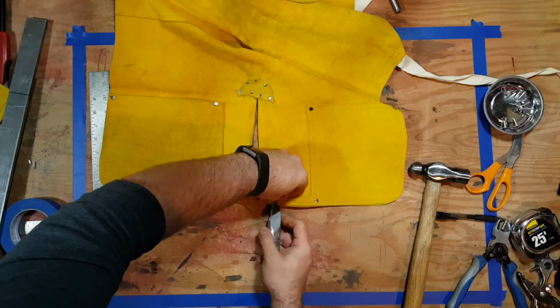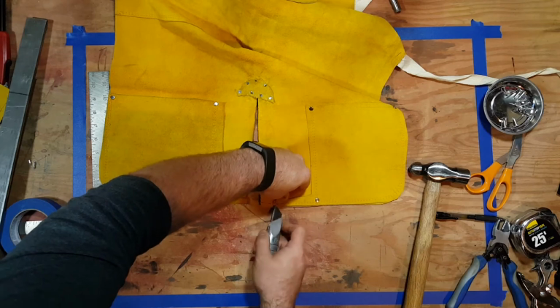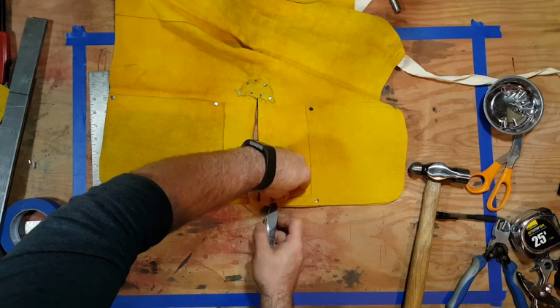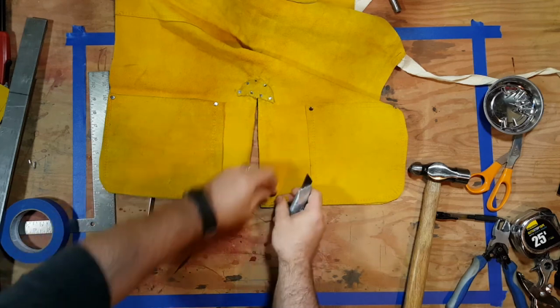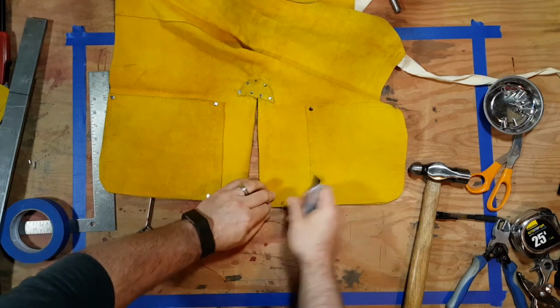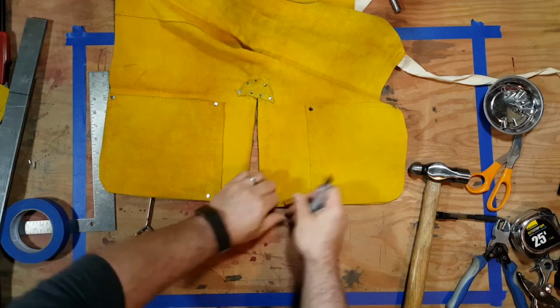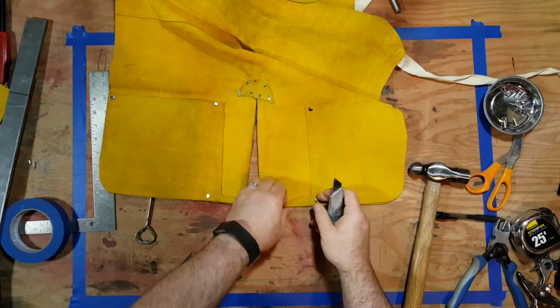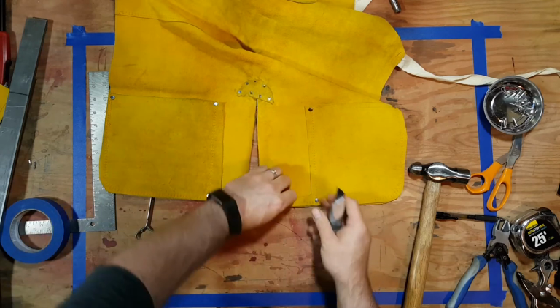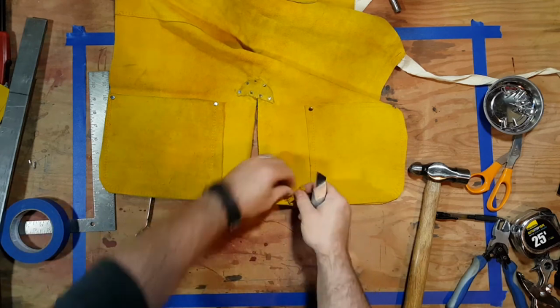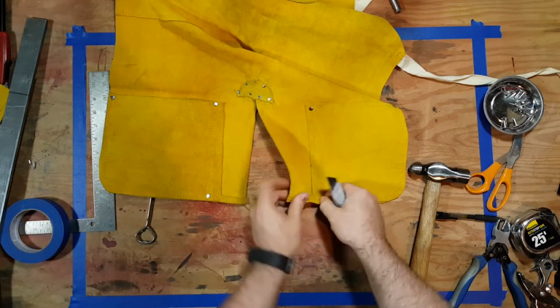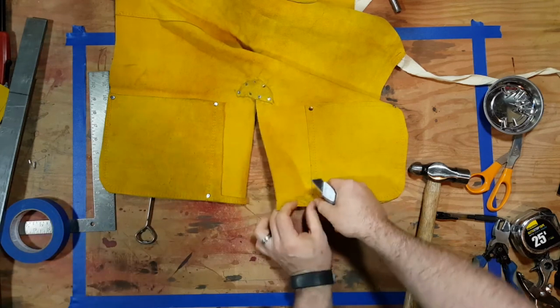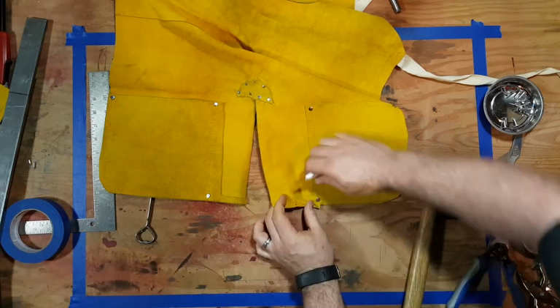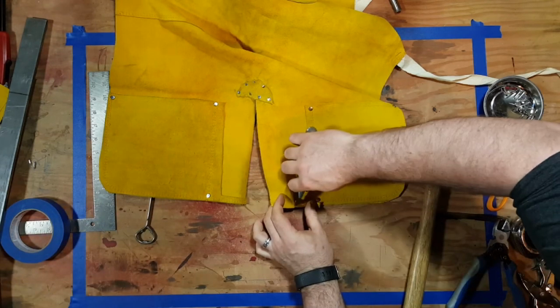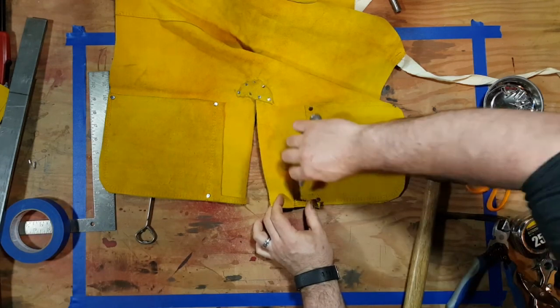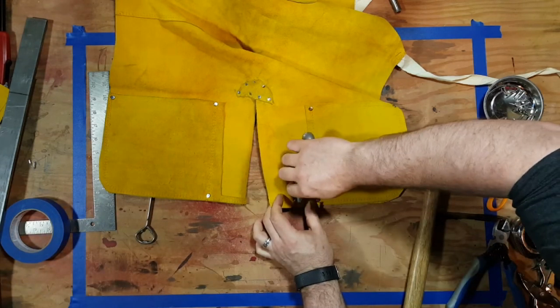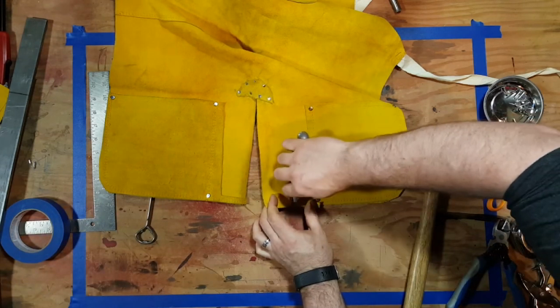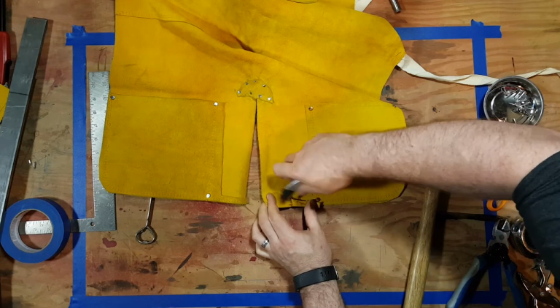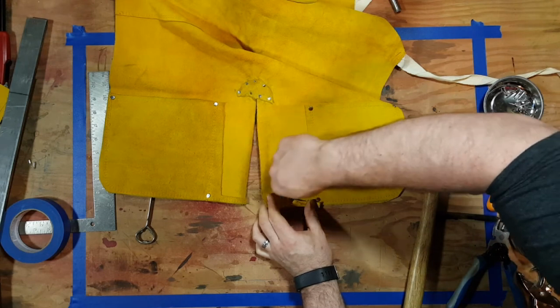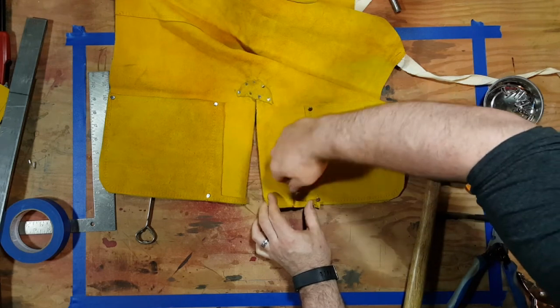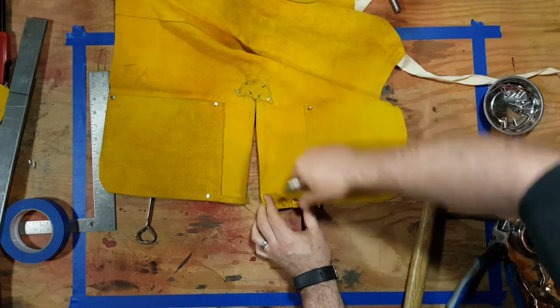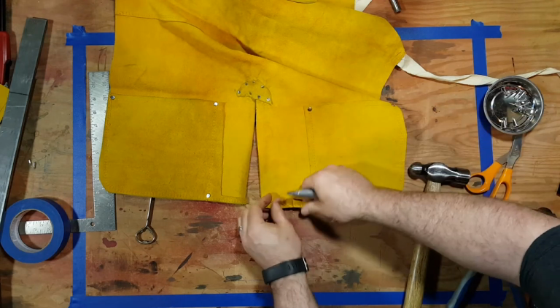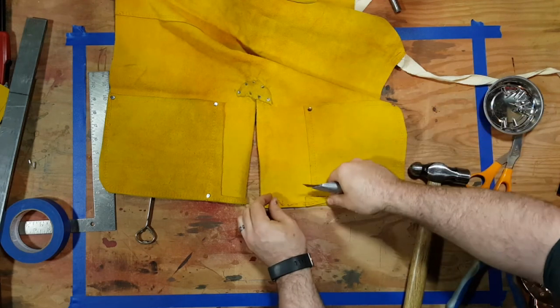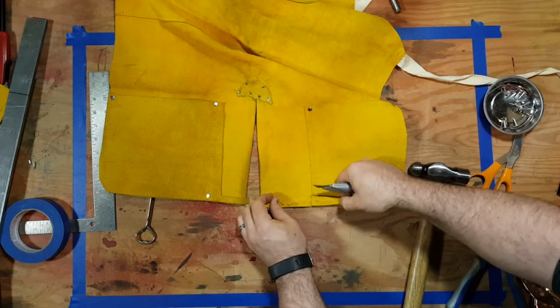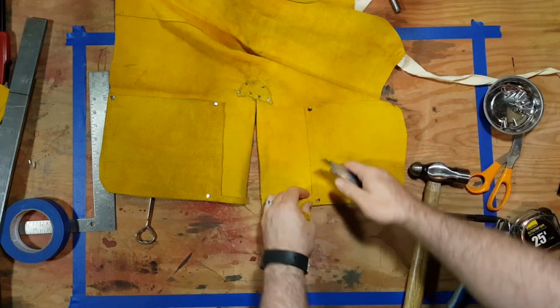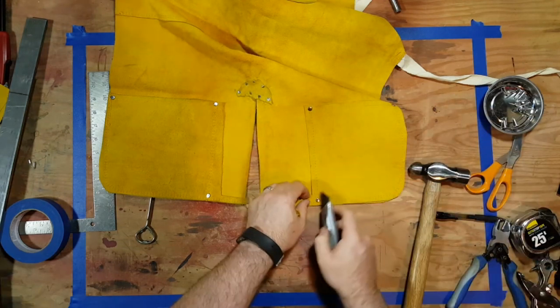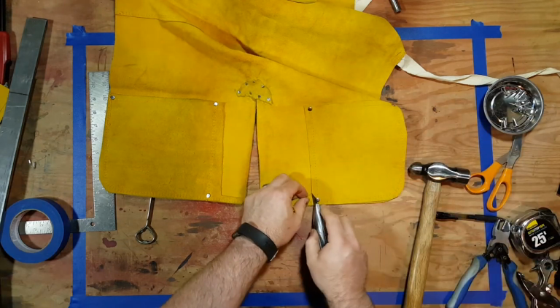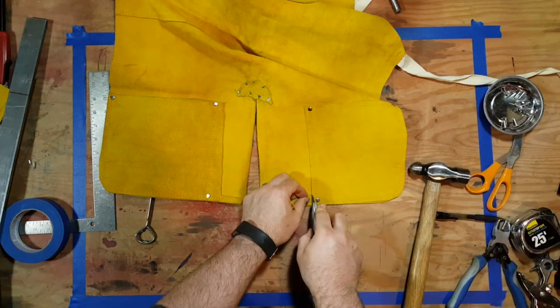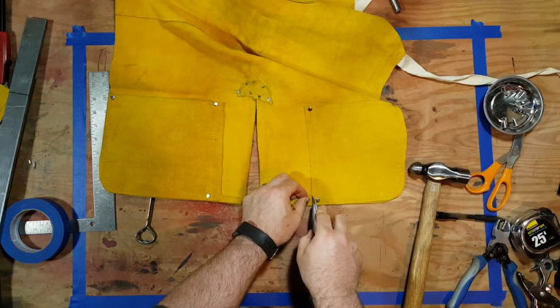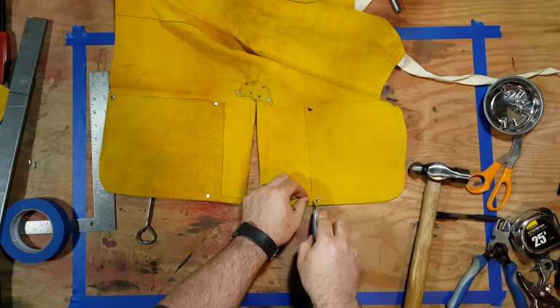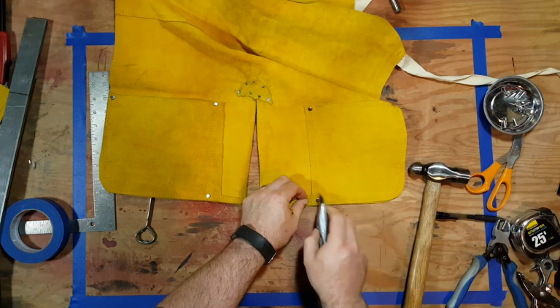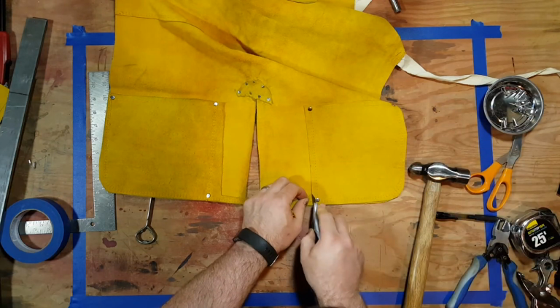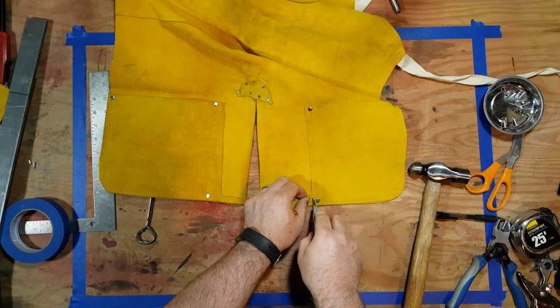All that's left to do now is to clean up the excess leather. I'm just trimming the thread that was holding the original two pieces together, and then I'll use the scissors to trim it all off.